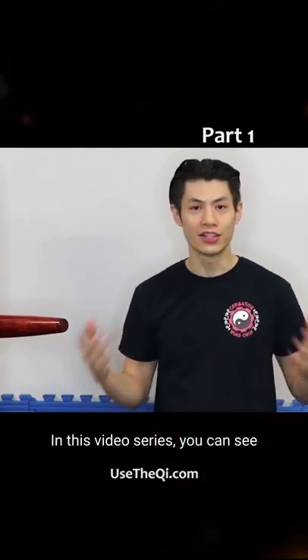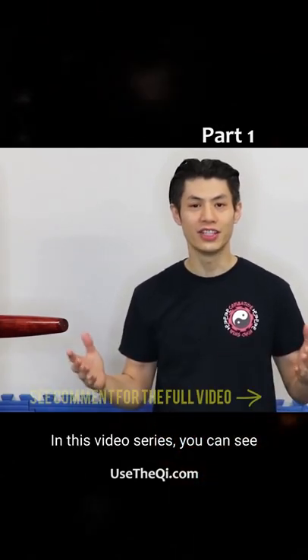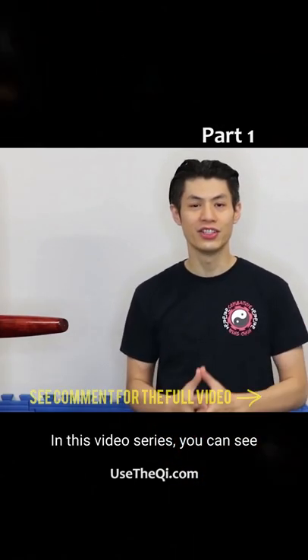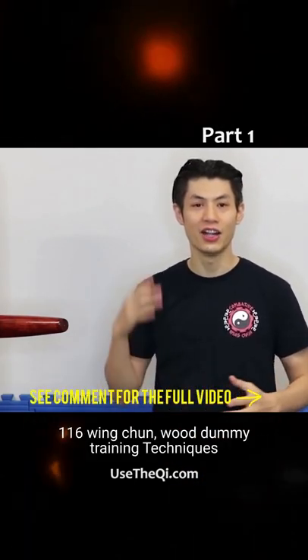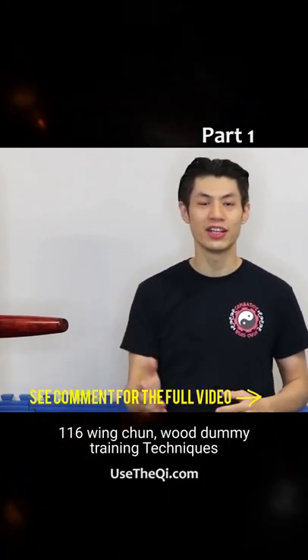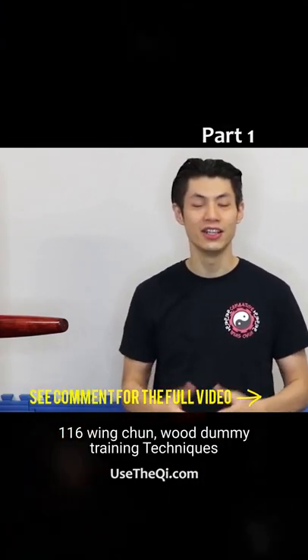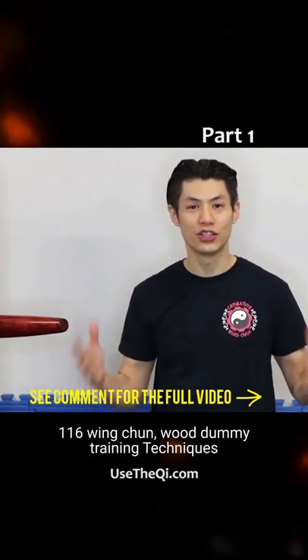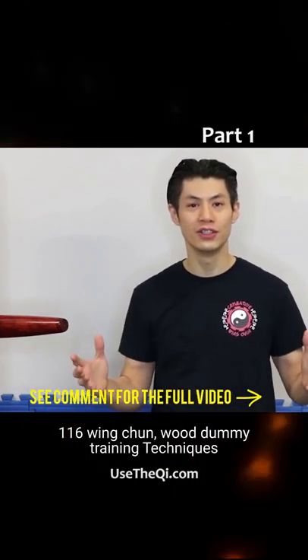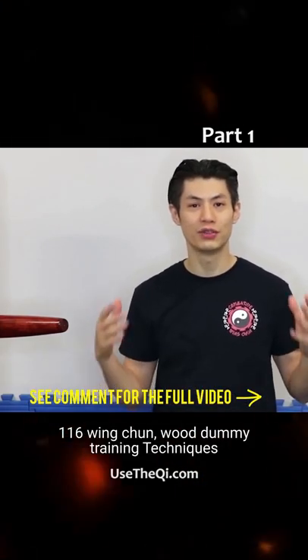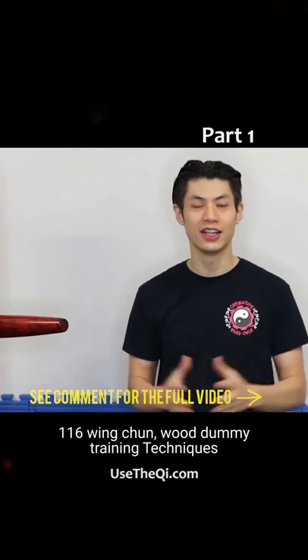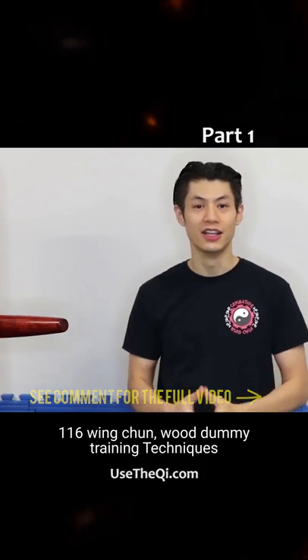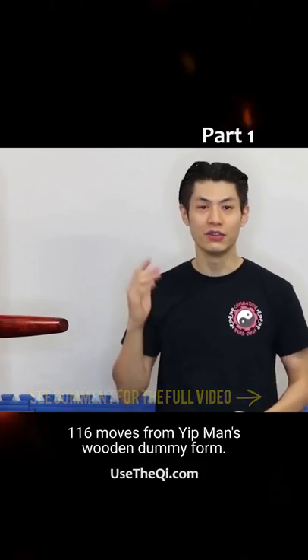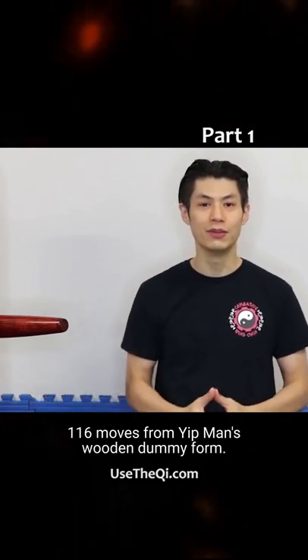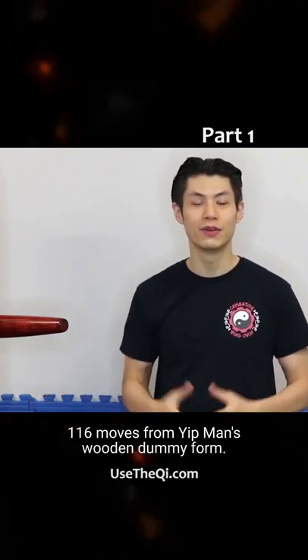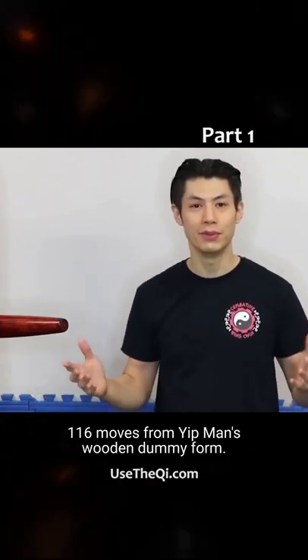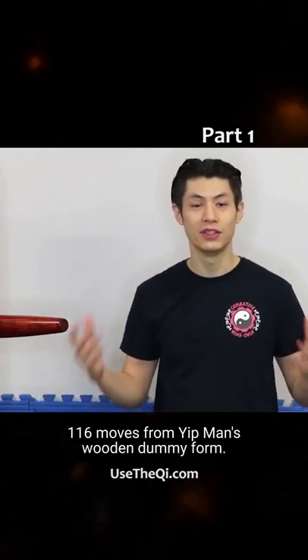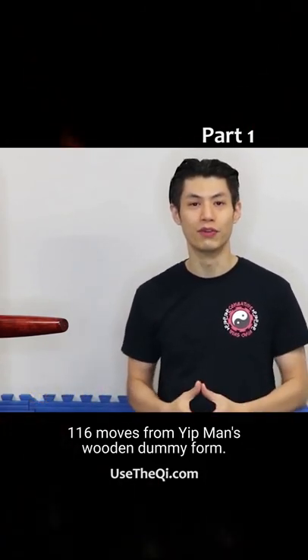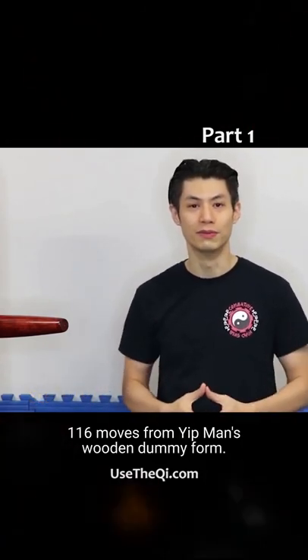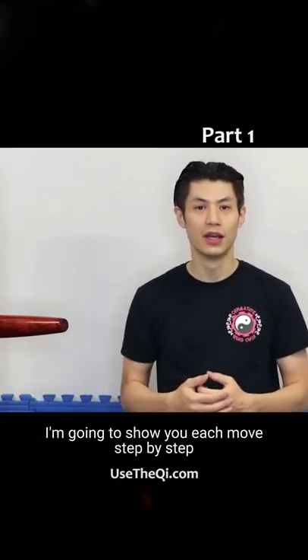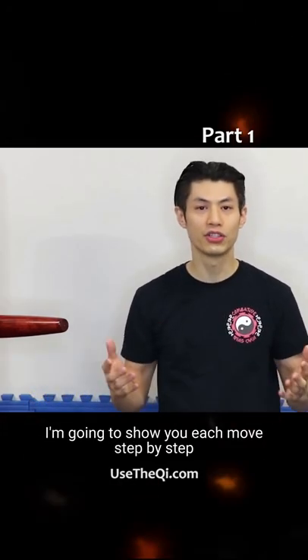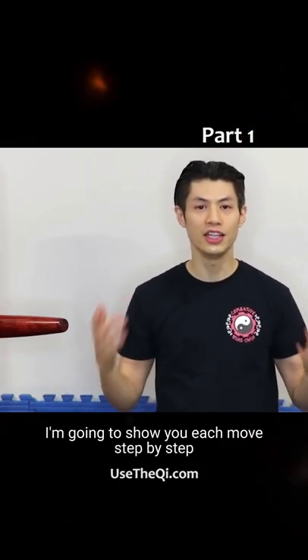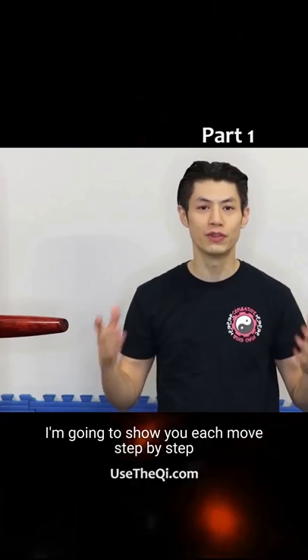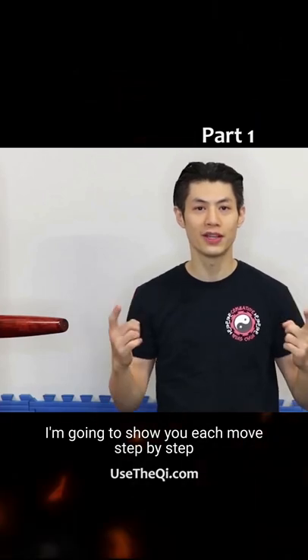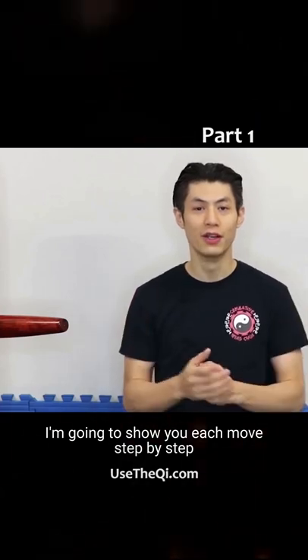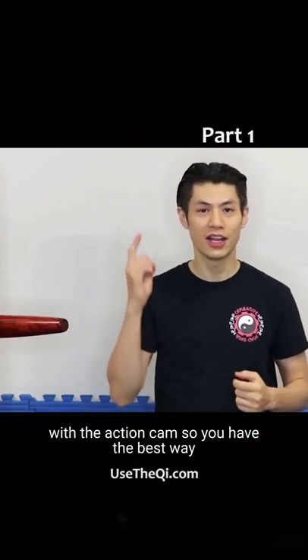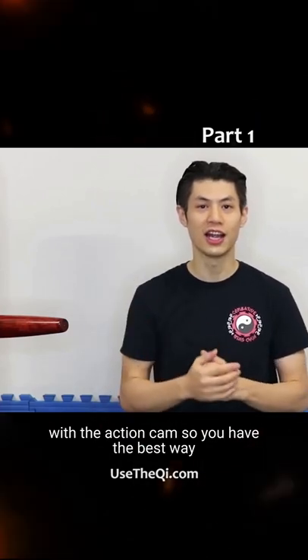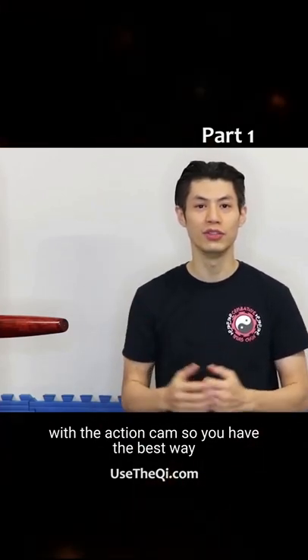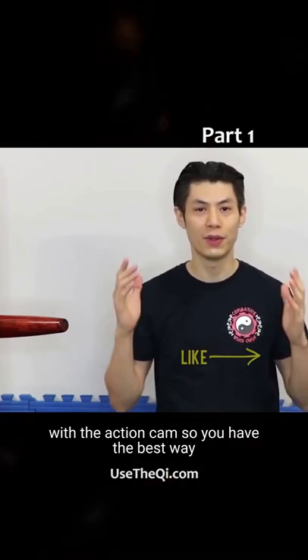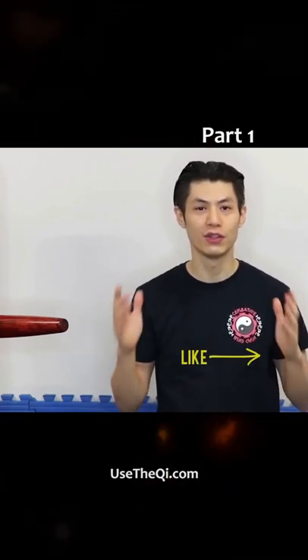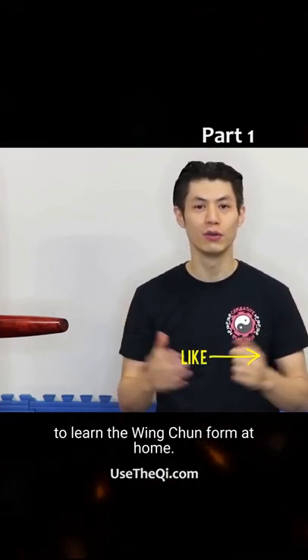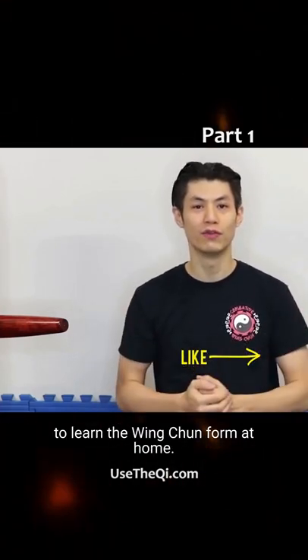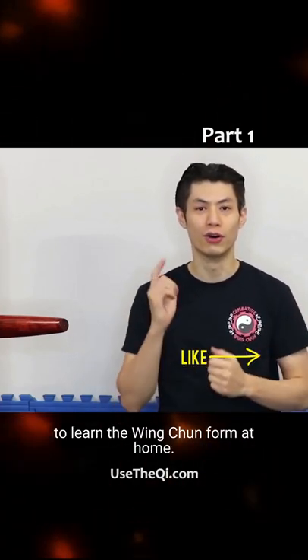In this video series you can see 116 Wing Chun wooden dummy training techniques, 116 moves from Yip Man's wooden dummy form. I'm going to show you each move step by step with the action cam so you have the best way to learn the Wing Chun form at home.